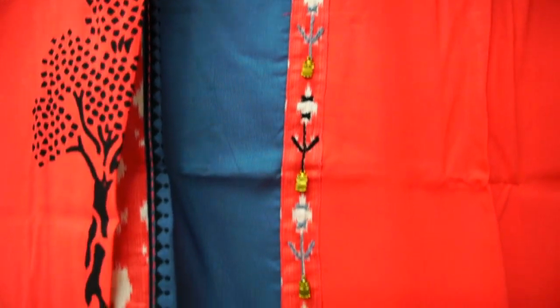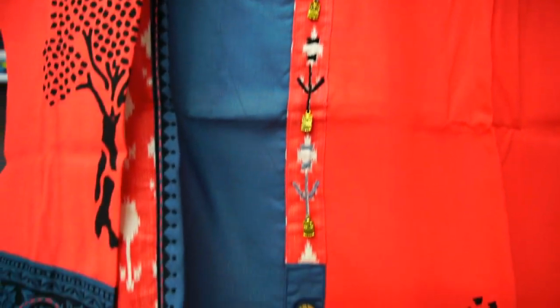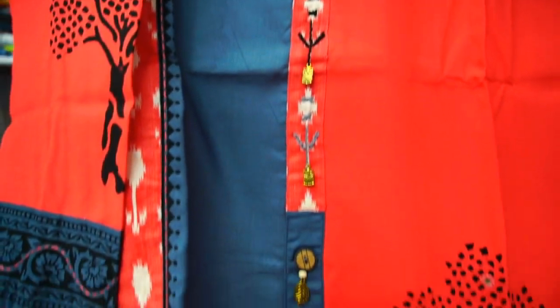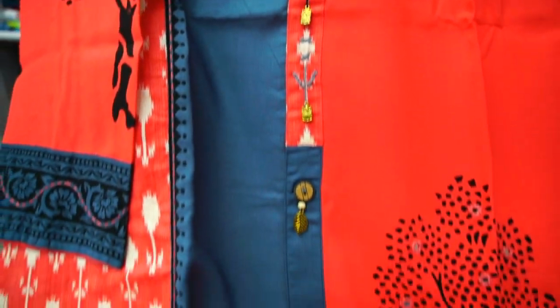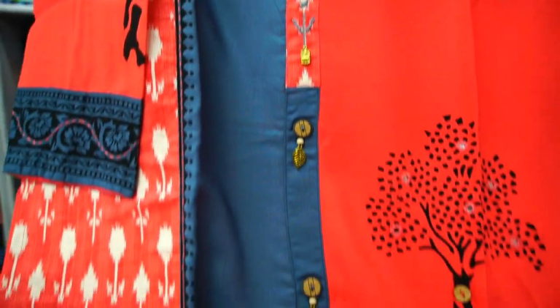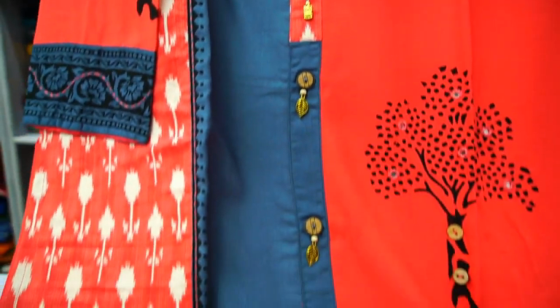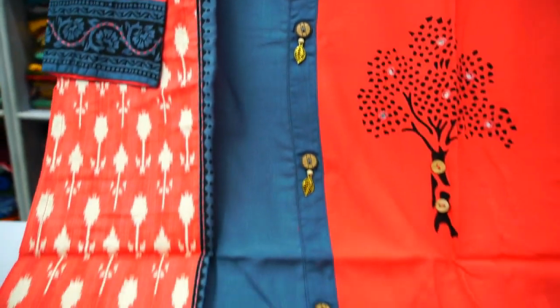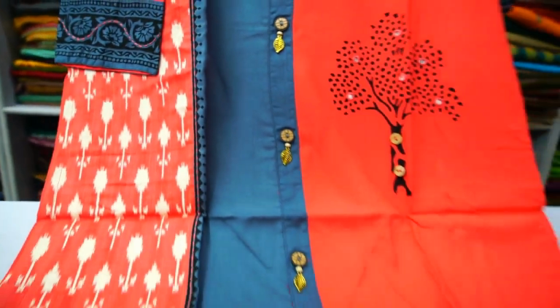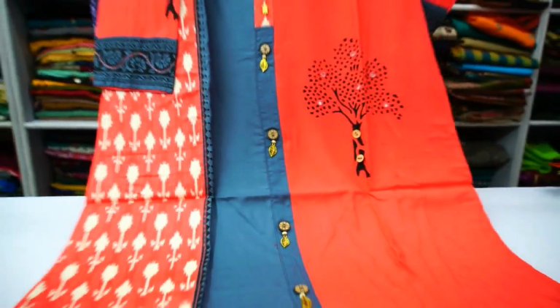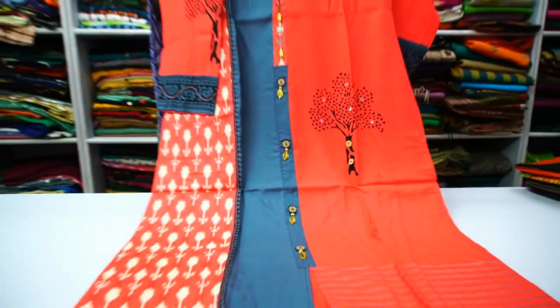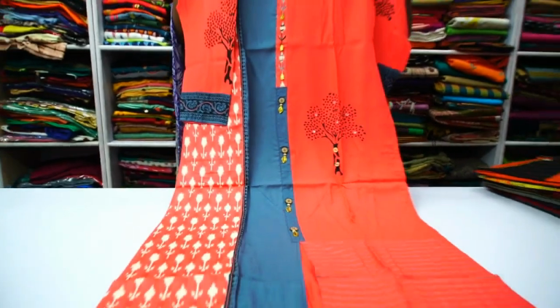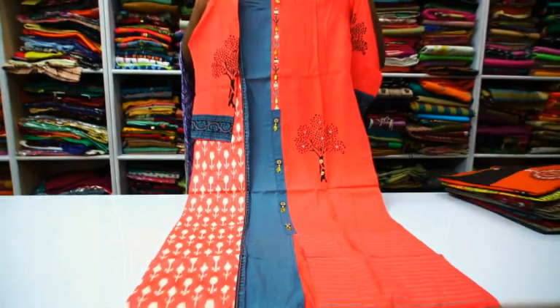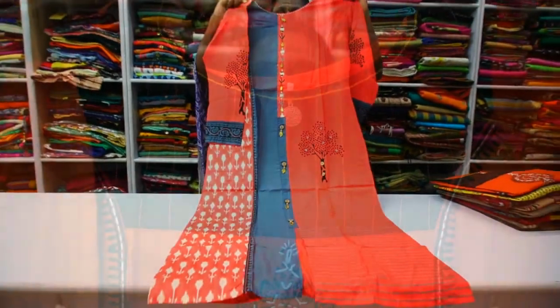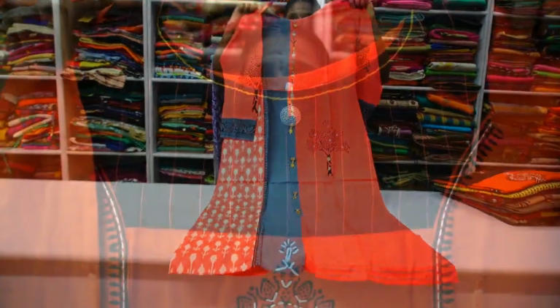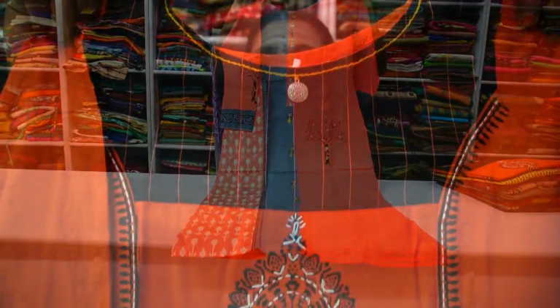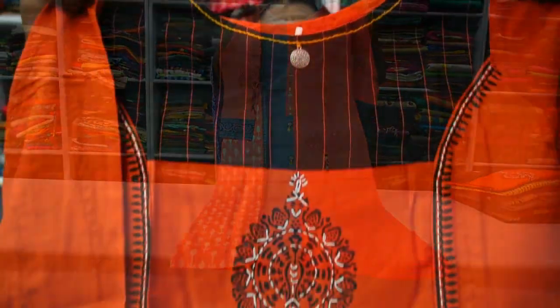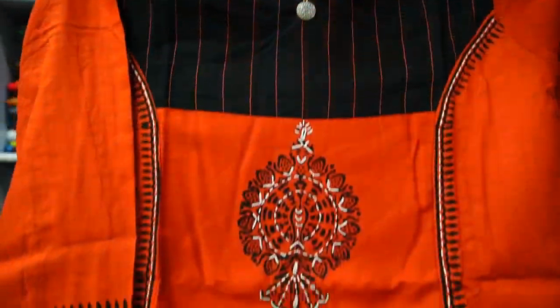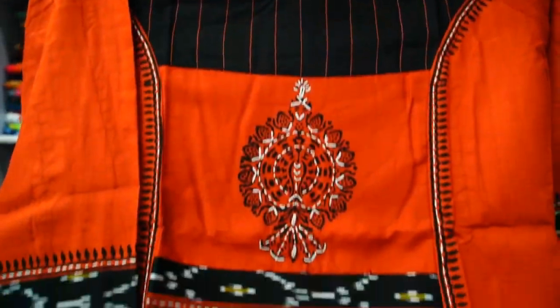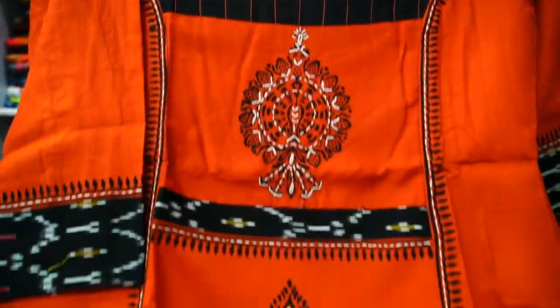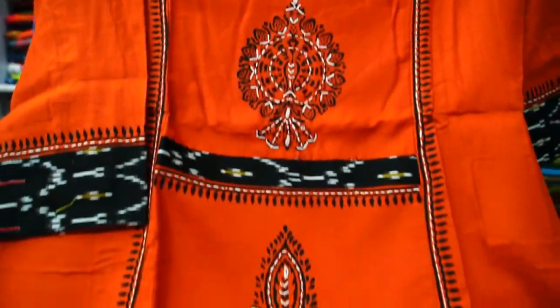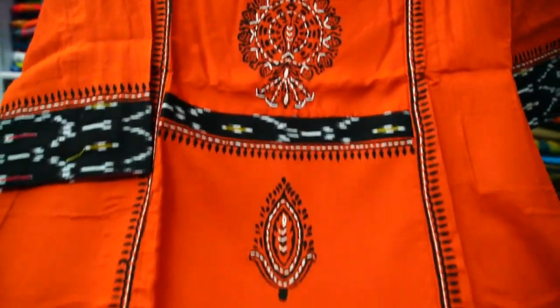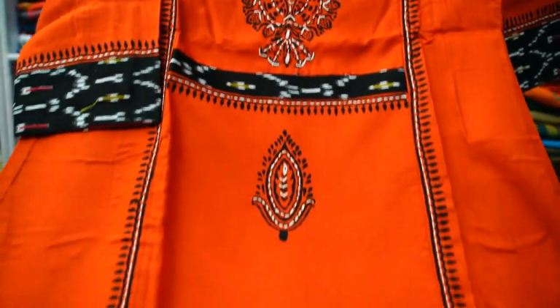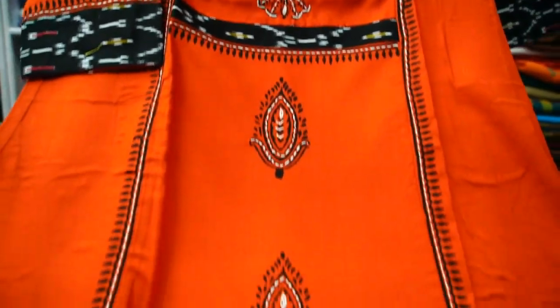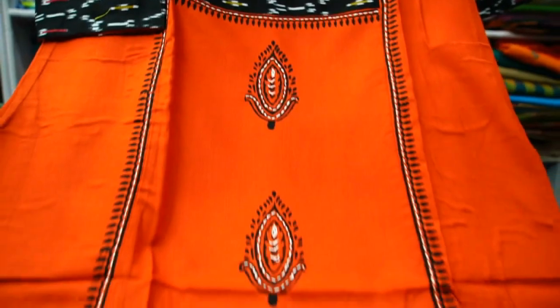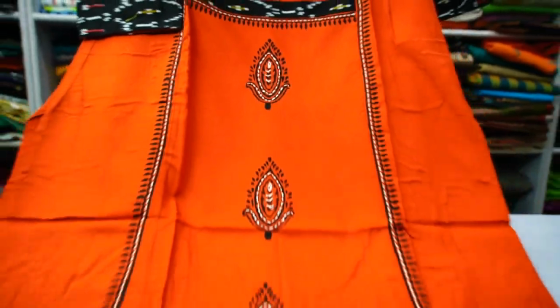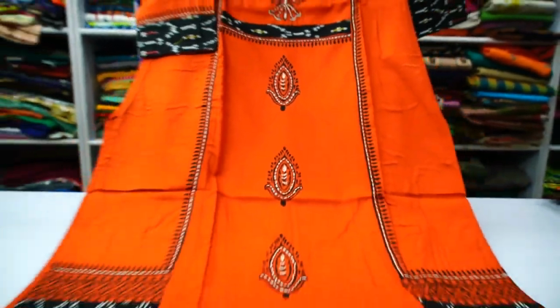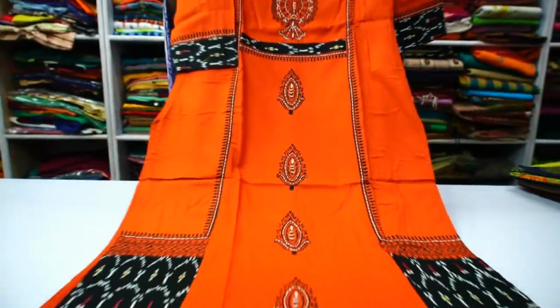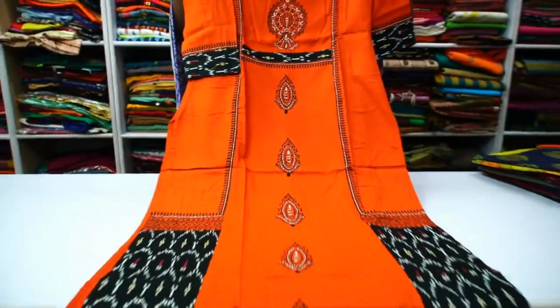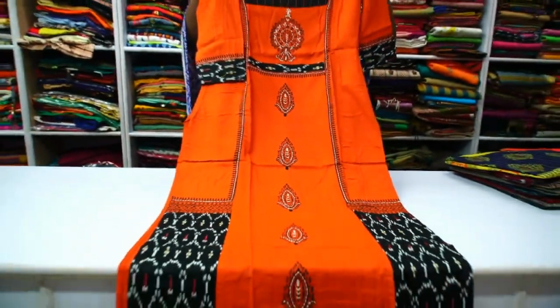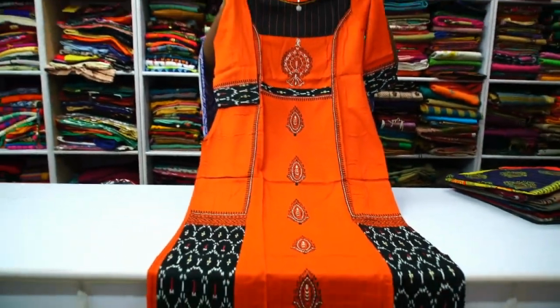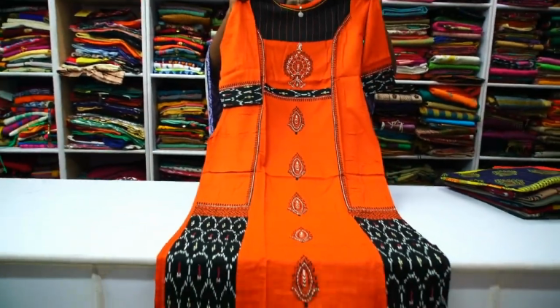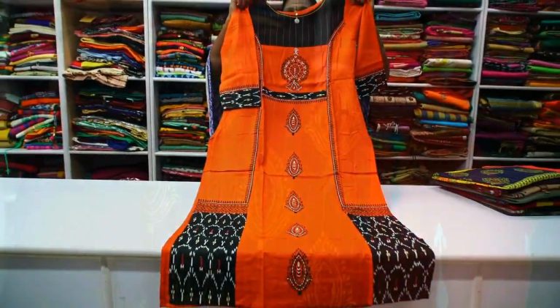All pieces have different color combinations, so they are very attractive. All pieces have a block print, sequence work, embroidery work, cut work, applique work, etc.